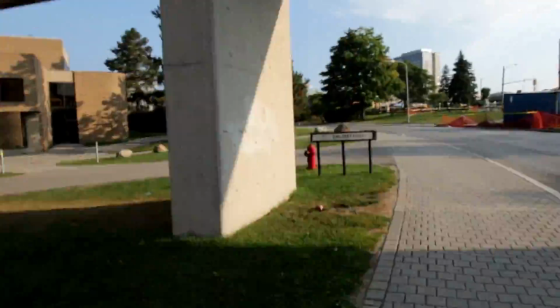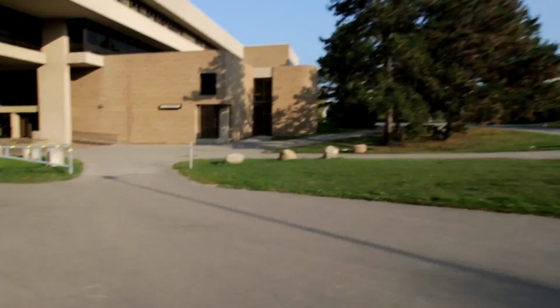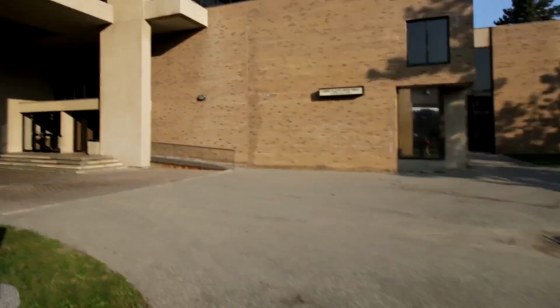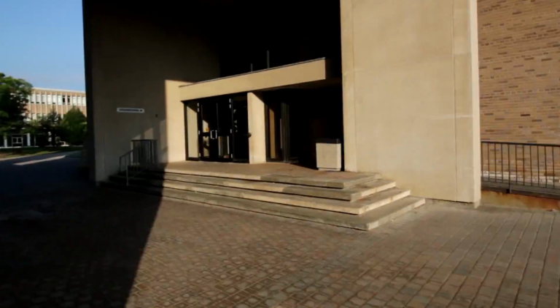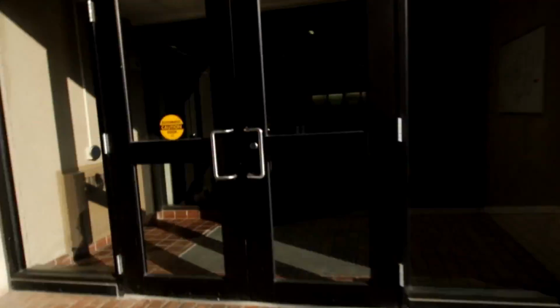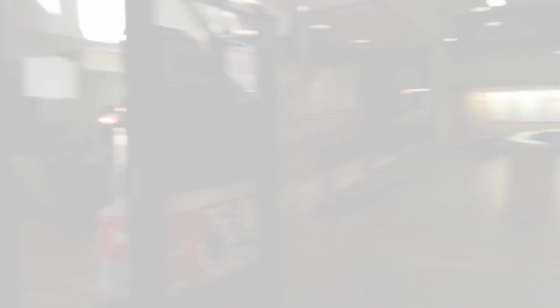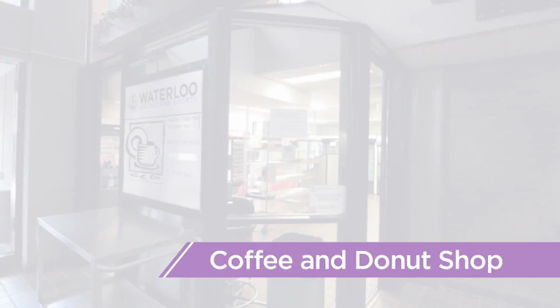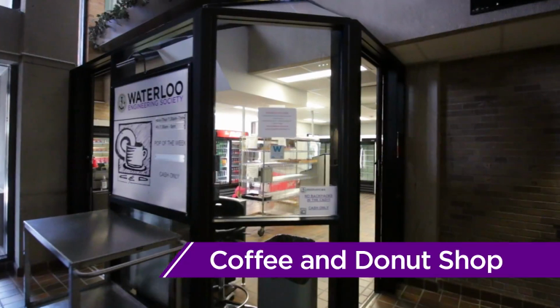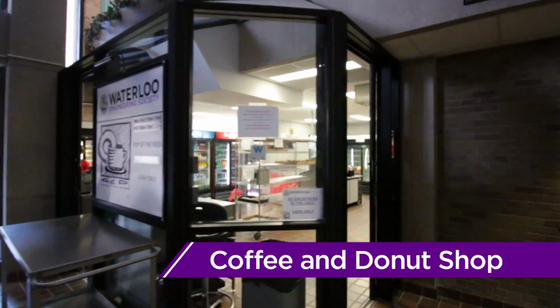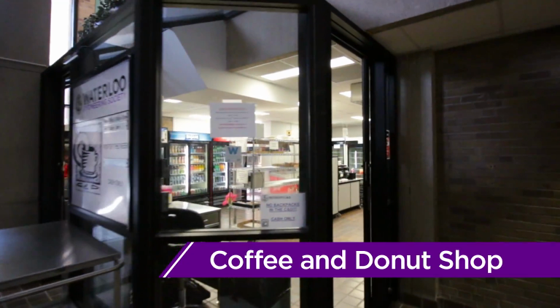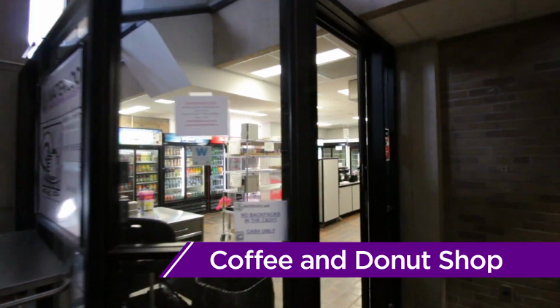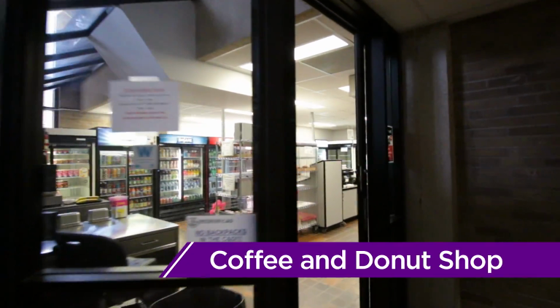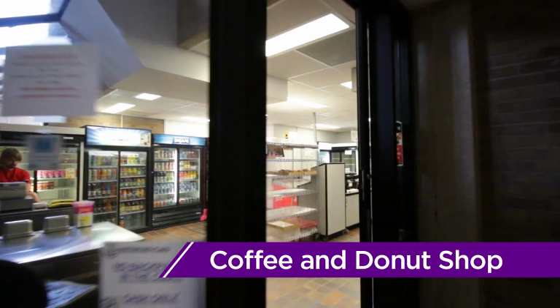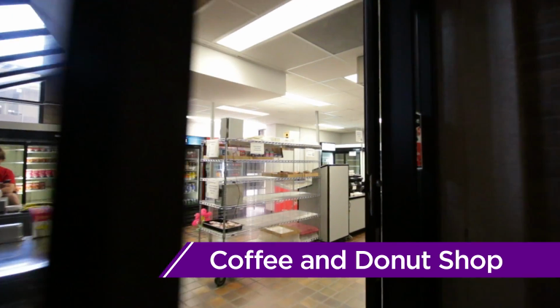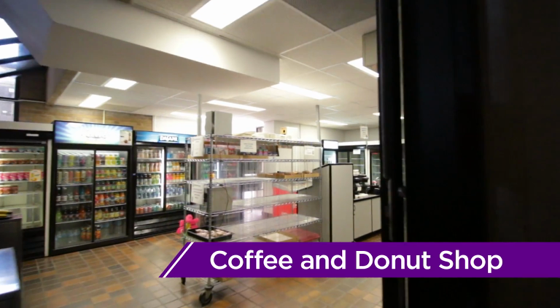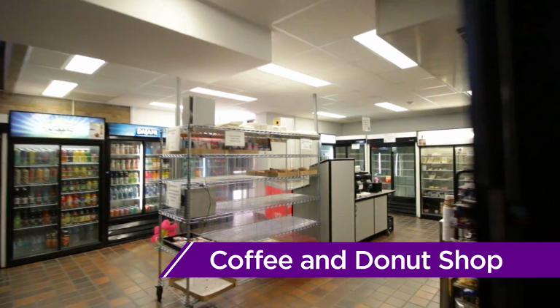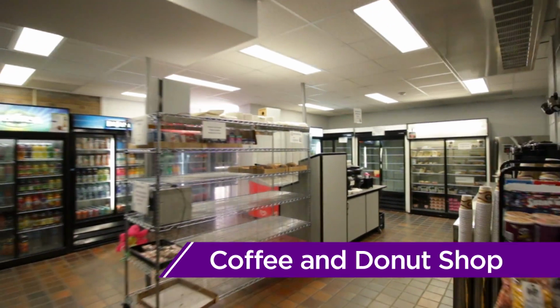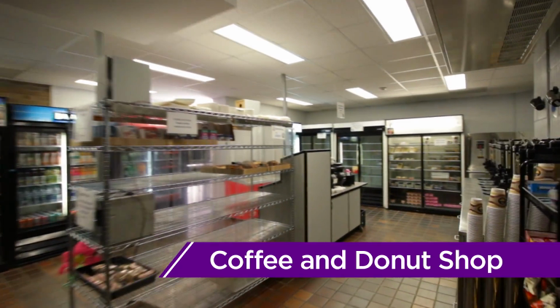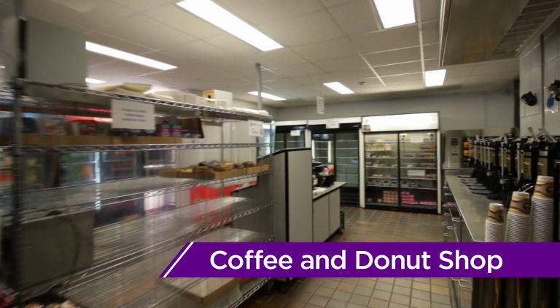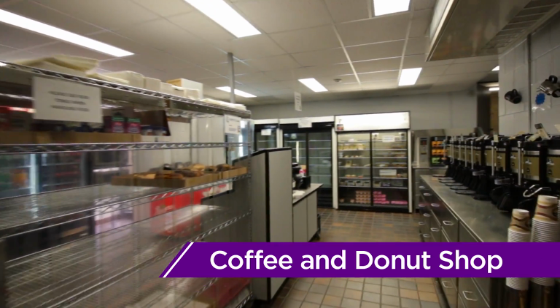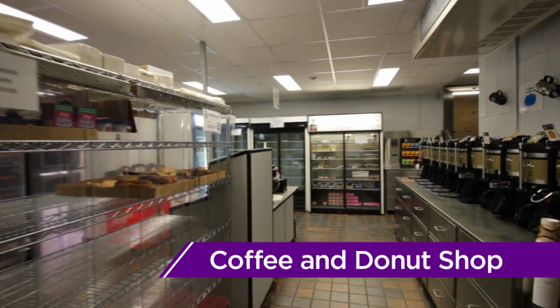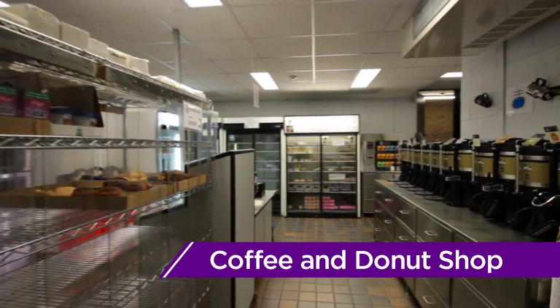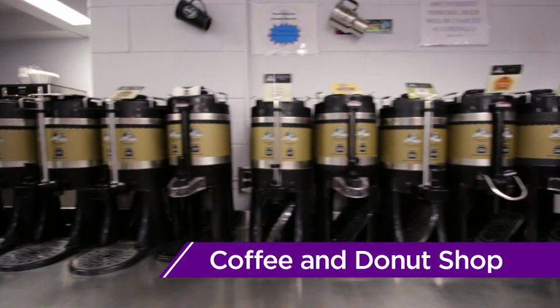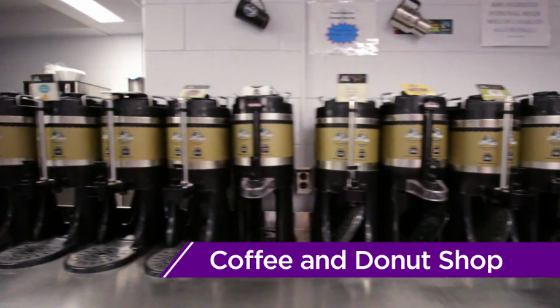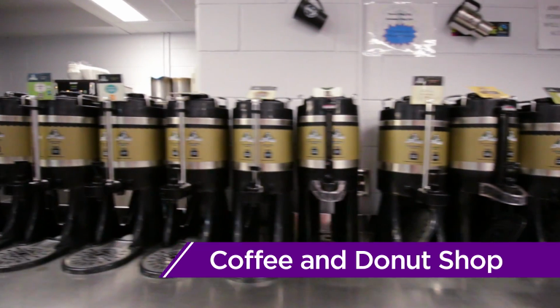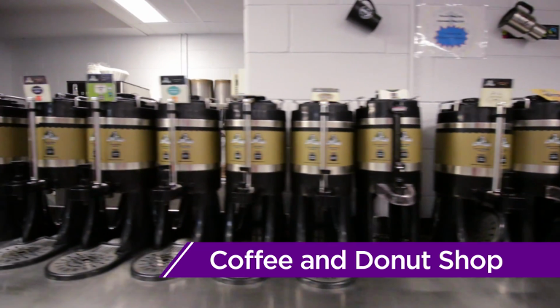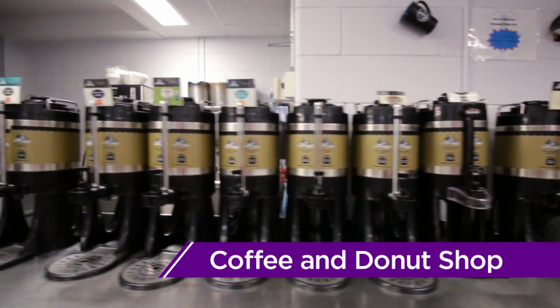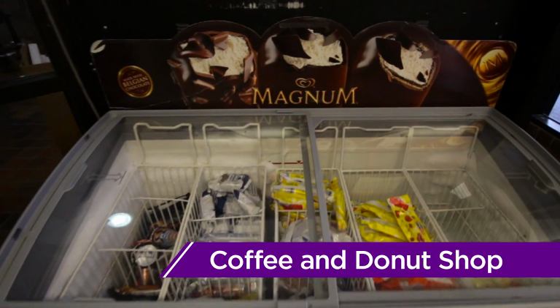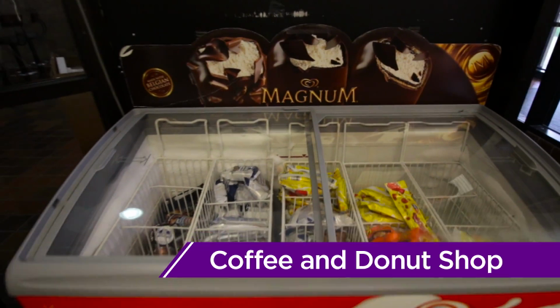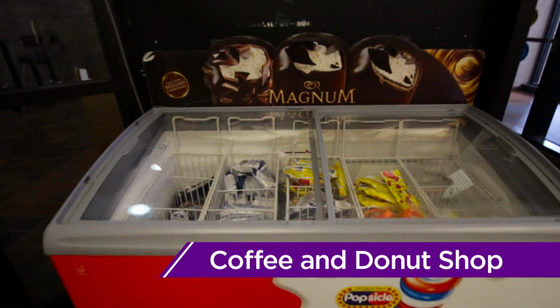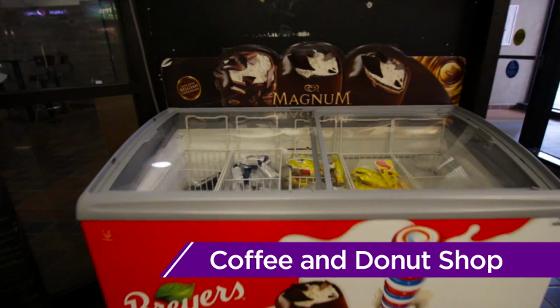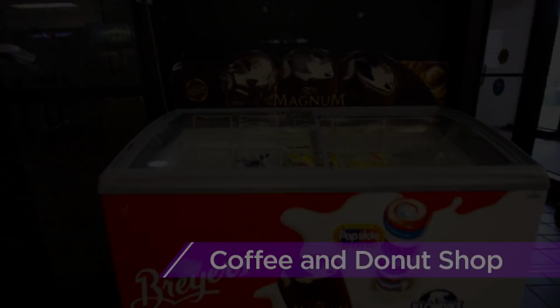We begin our tour at the Engineering Society's Coffee and Donut Shop, commonly referred to as the C&D. The C&D is home to the cheapest coffee on campus, and you can make it even cheaper by bringing your own mug — it'll save you 10 cents!